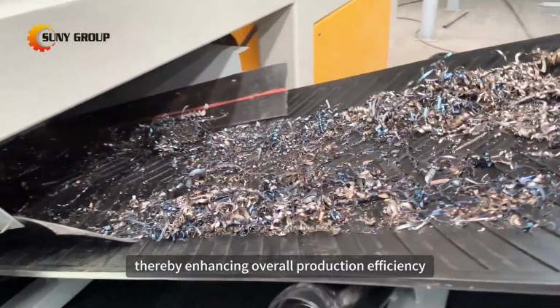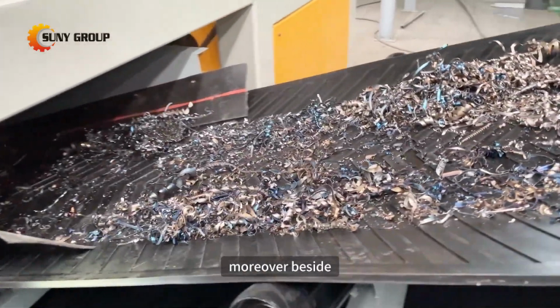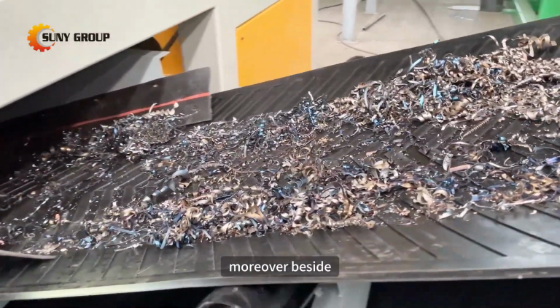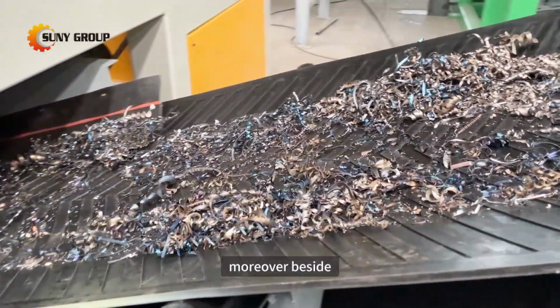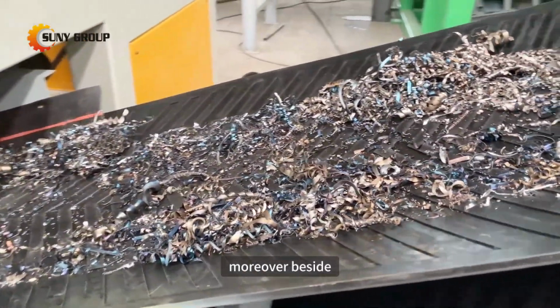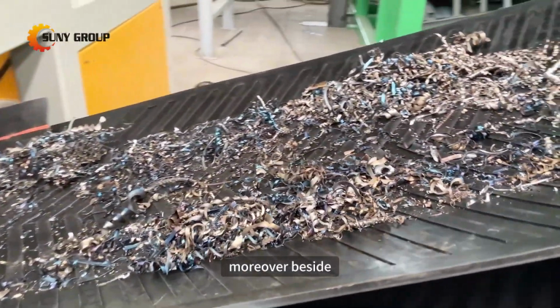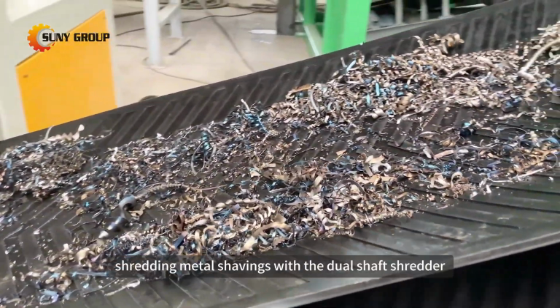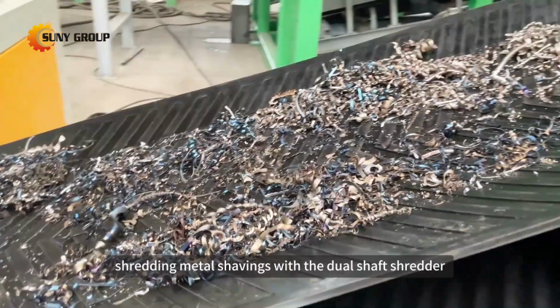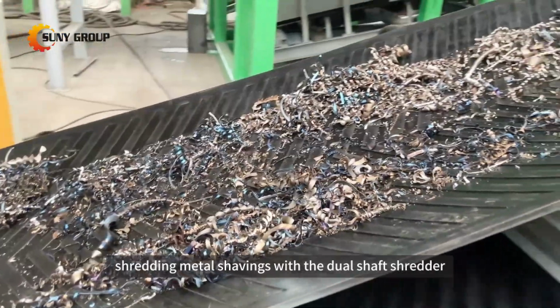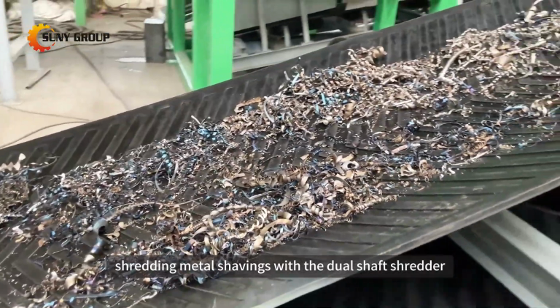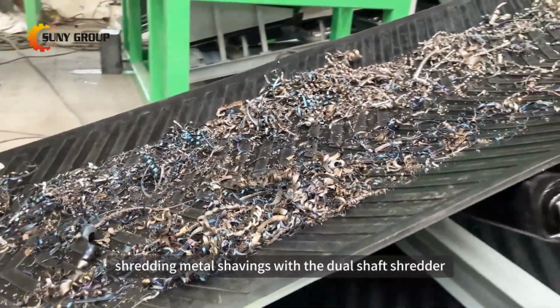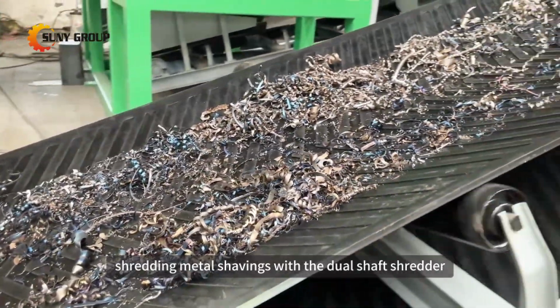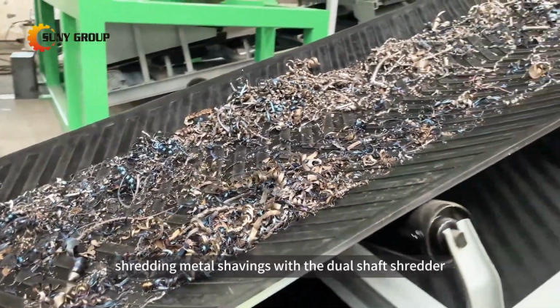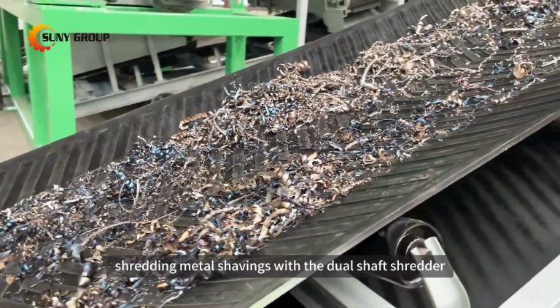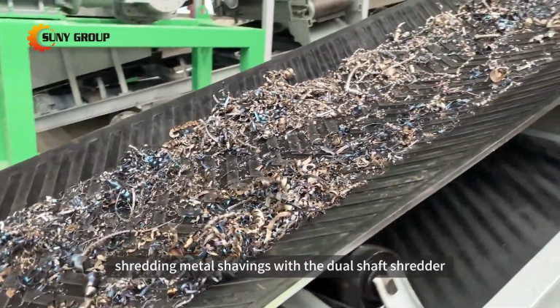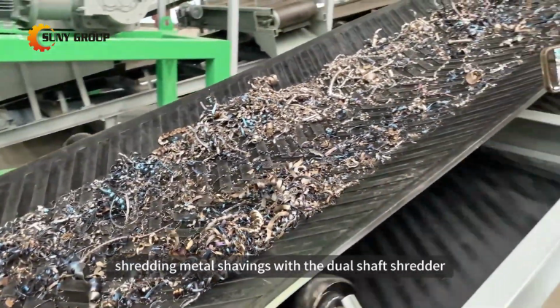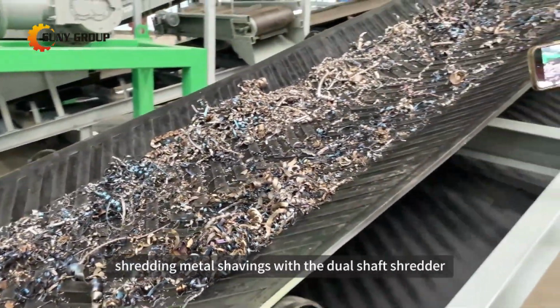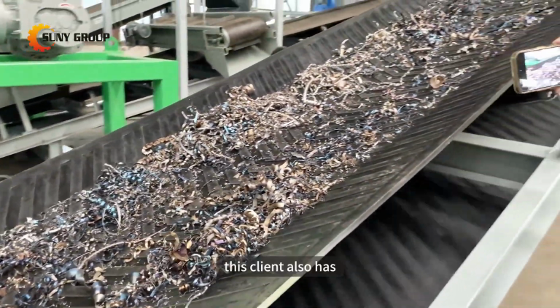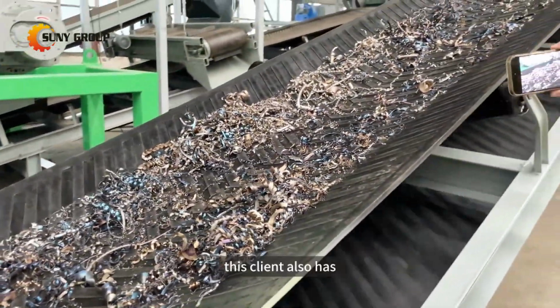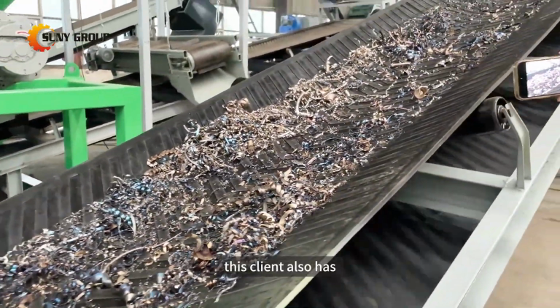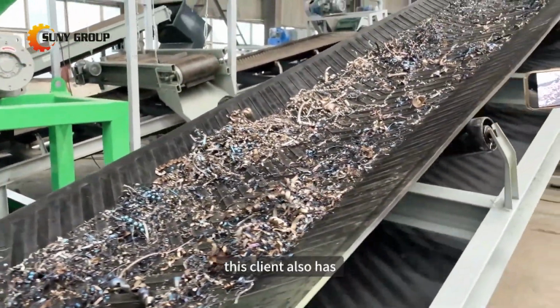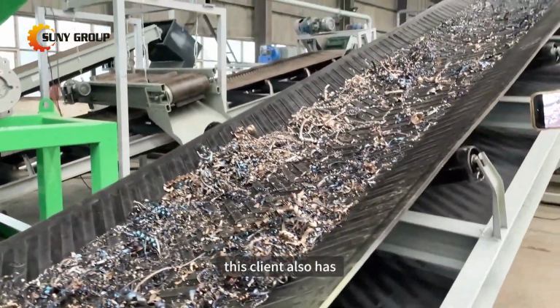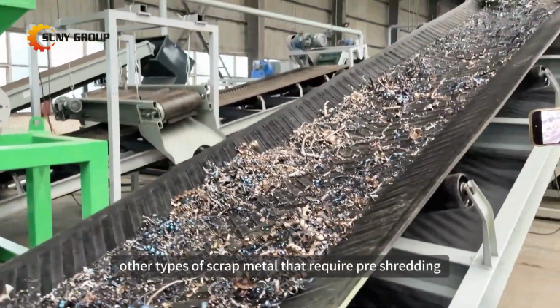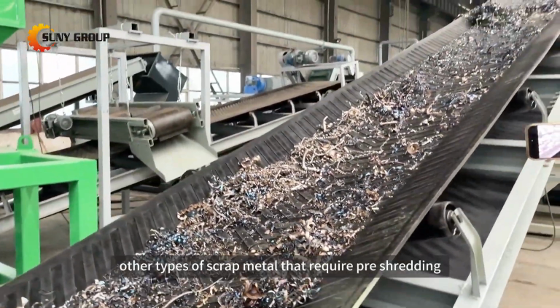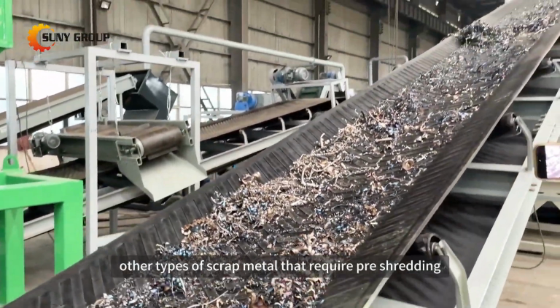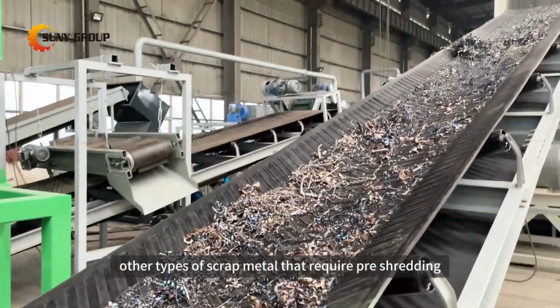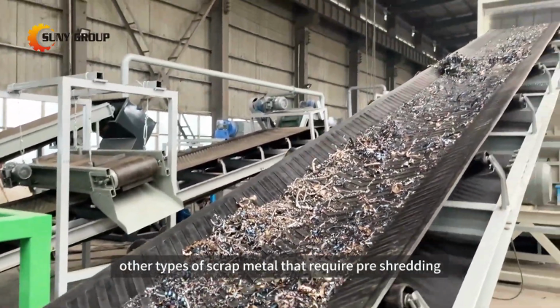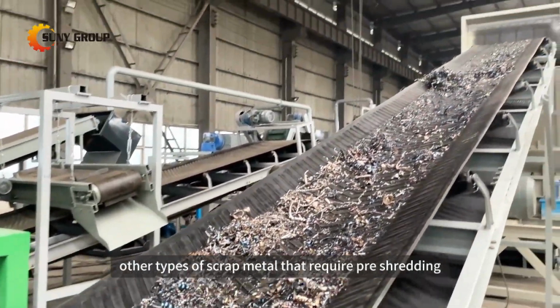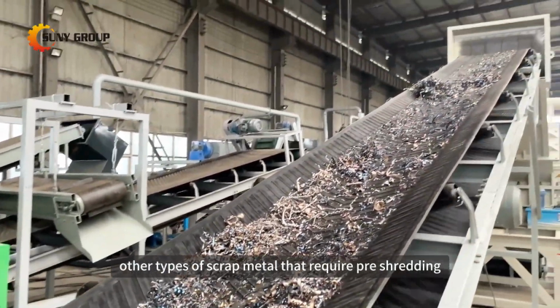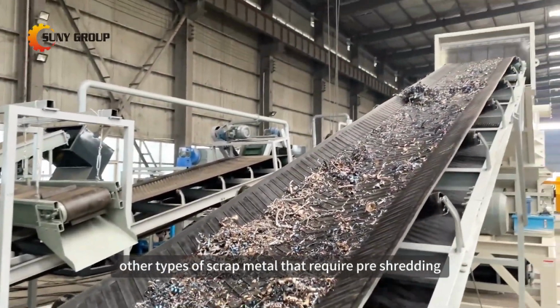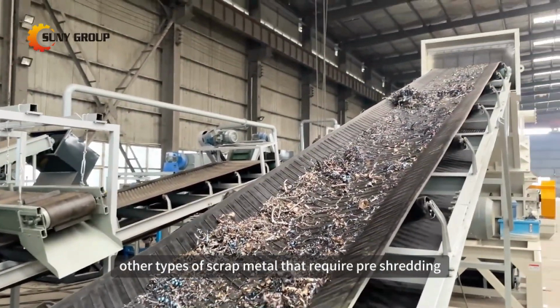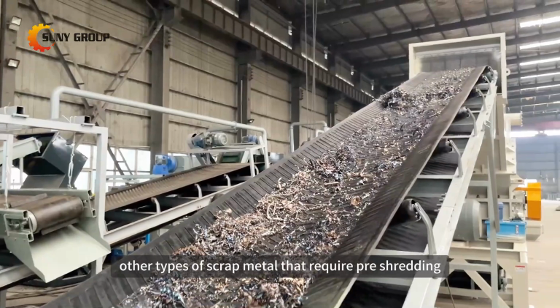Moreover, besides shredding metal shavings with the dual shaft shredder, this client also has other types of scrap metal that require pre-shredding.